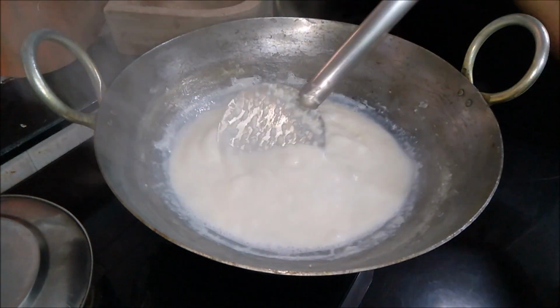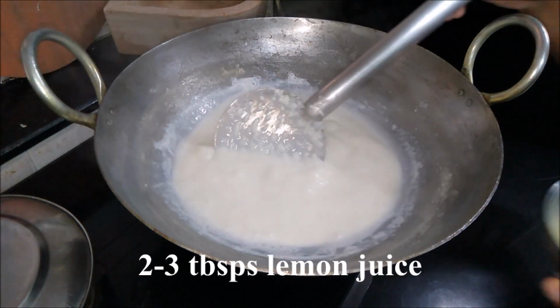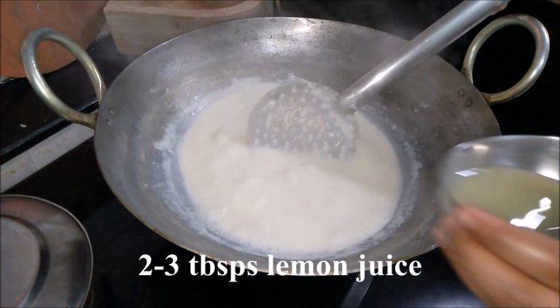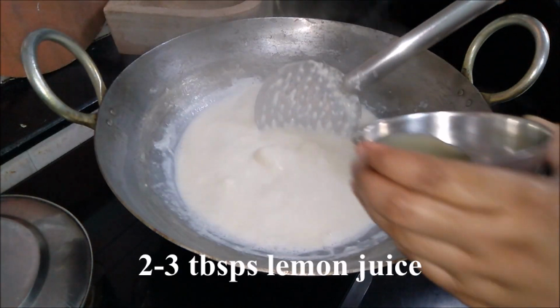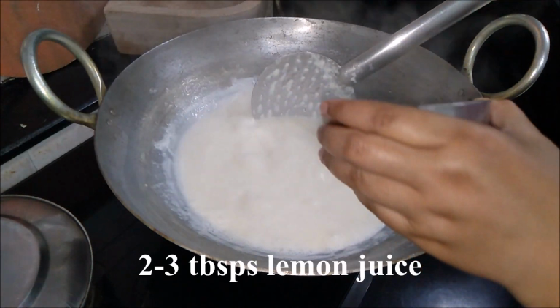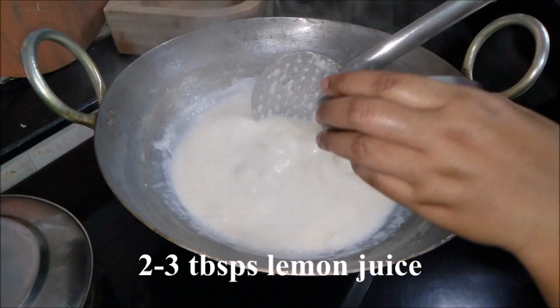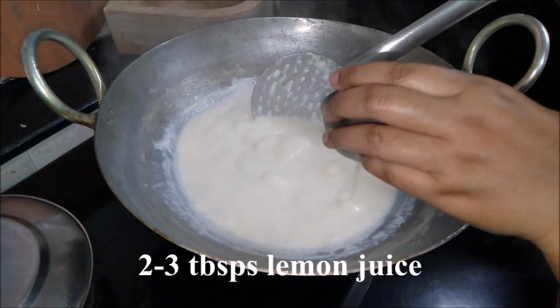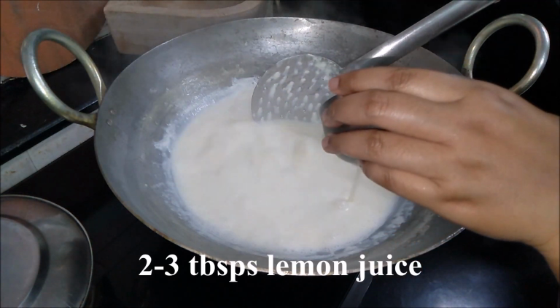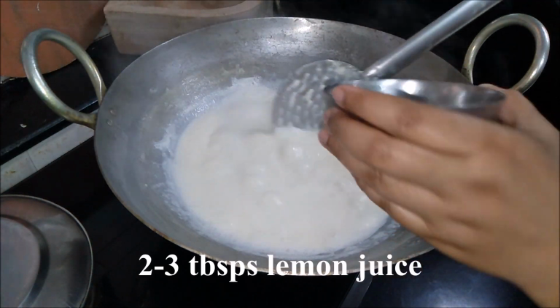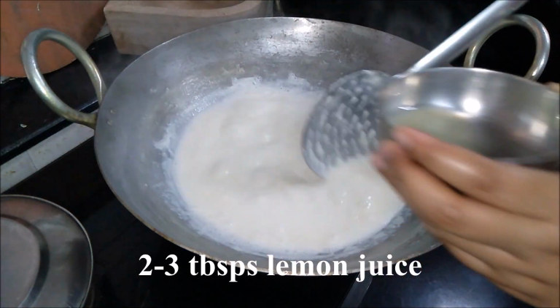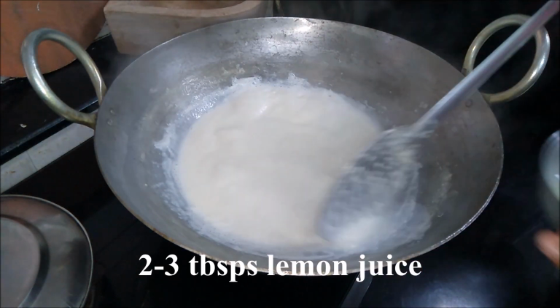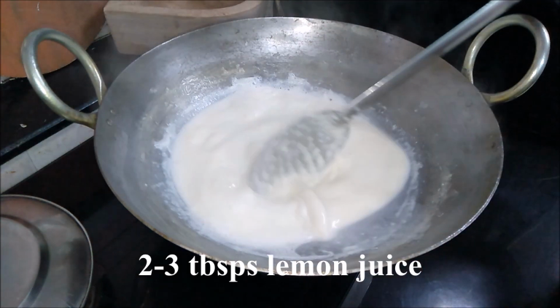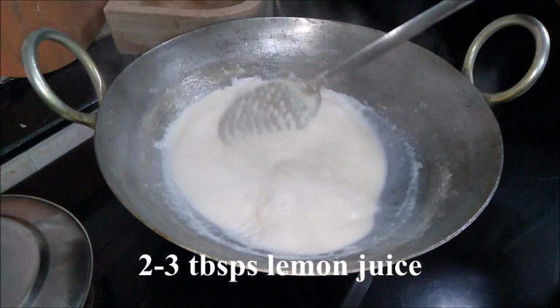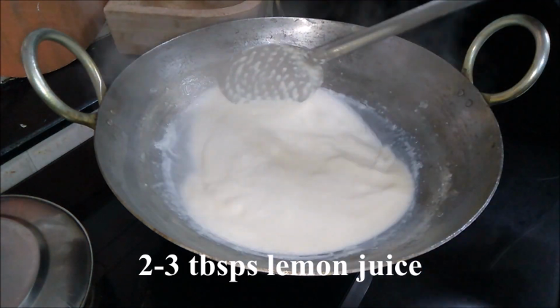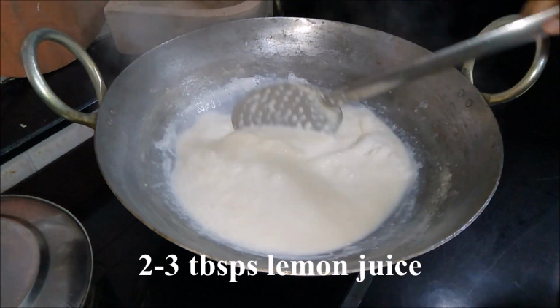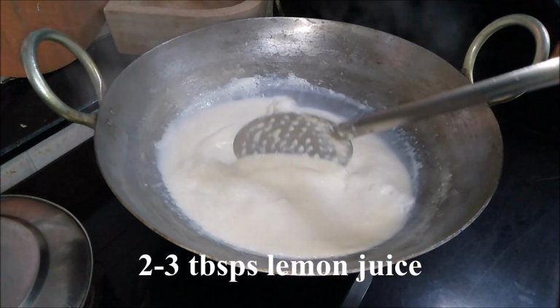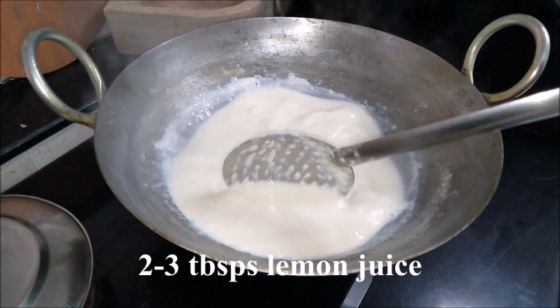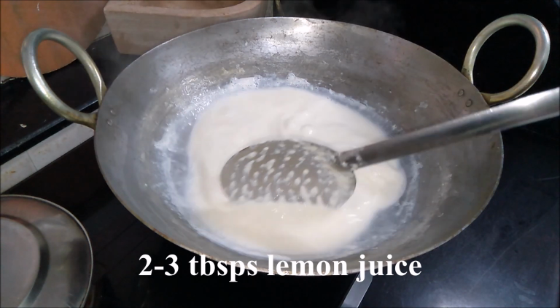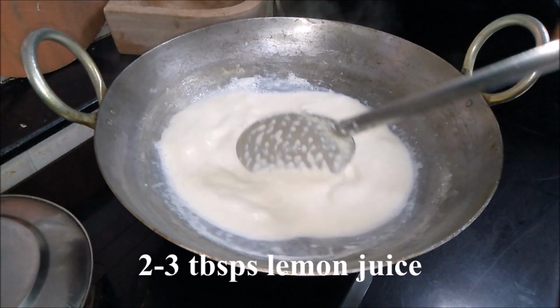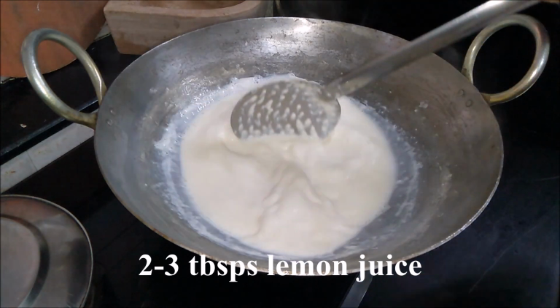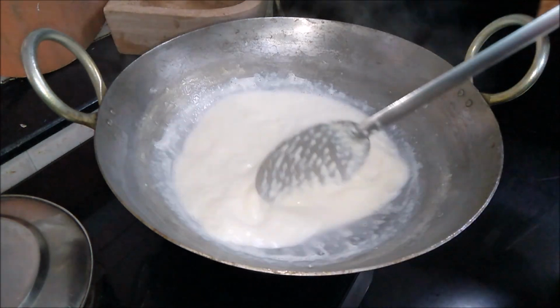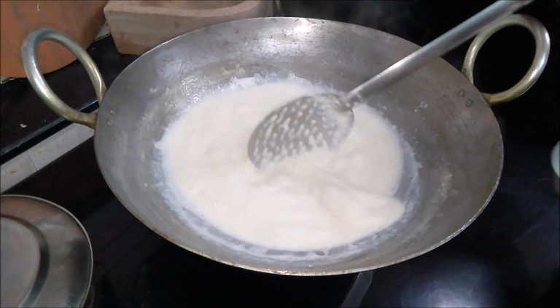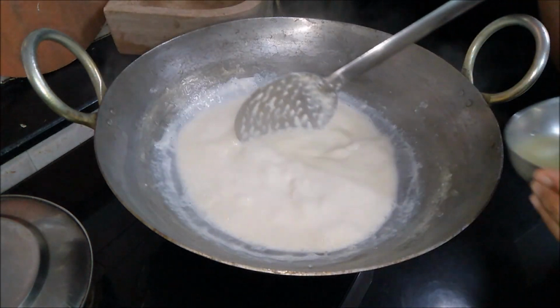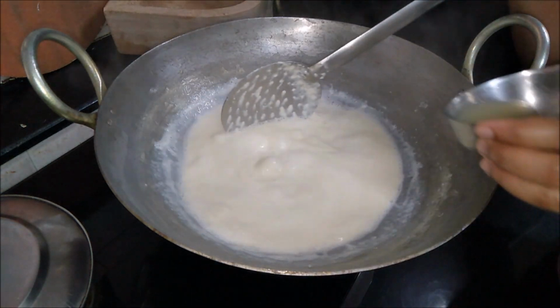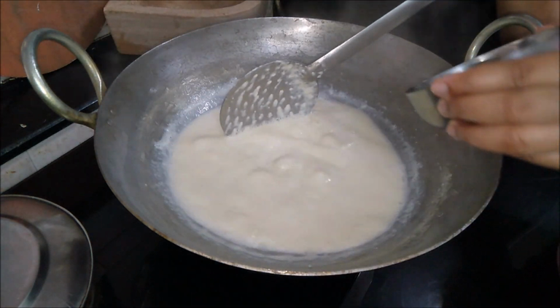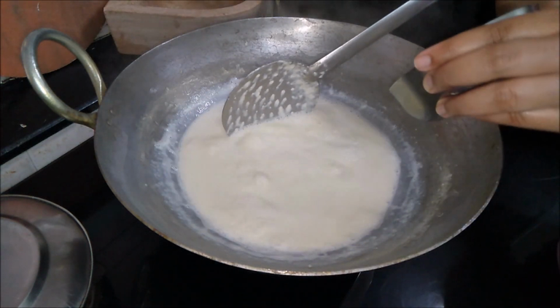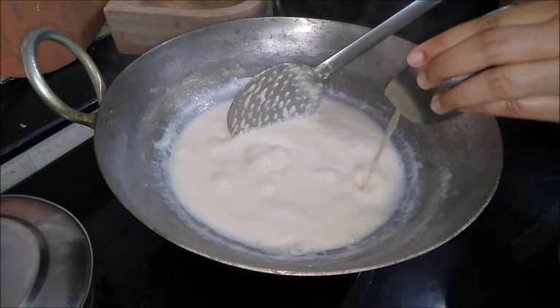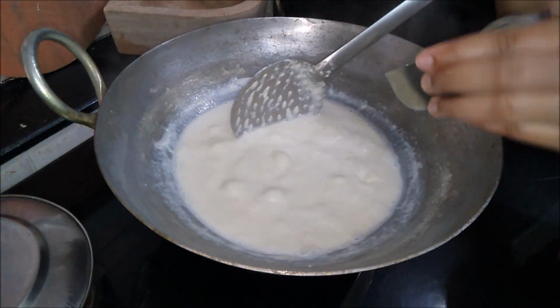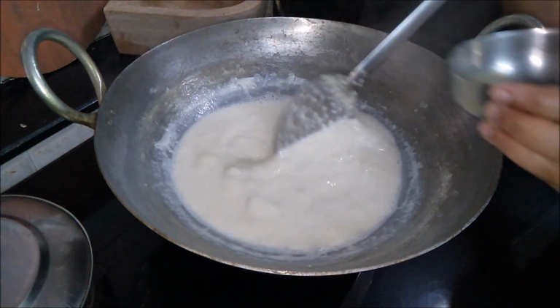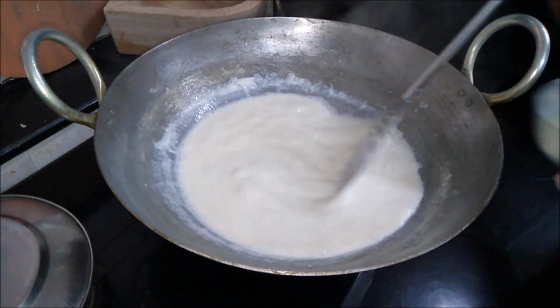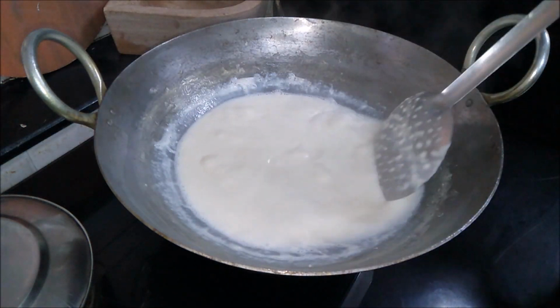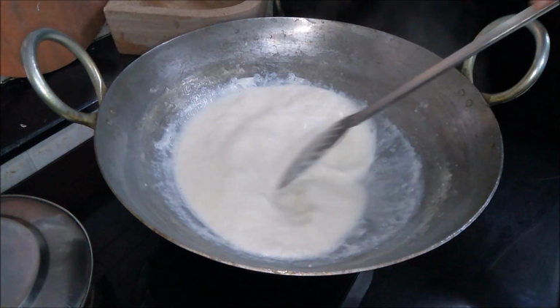Once it reduces to three-fourths, add 2 to 3 tablespoons of lemon juice in batches. Make sure you add the lemon juice in batches and not all at once.